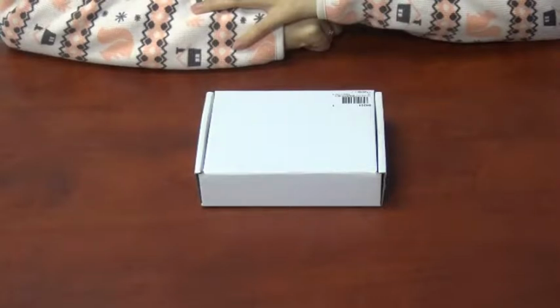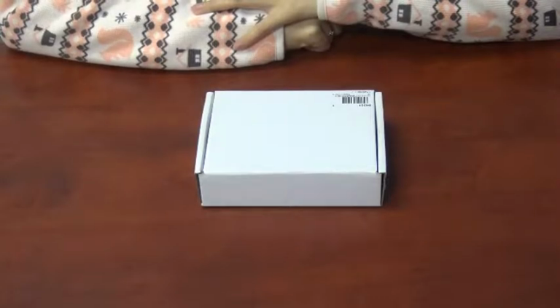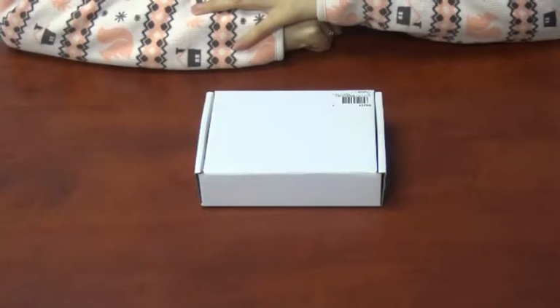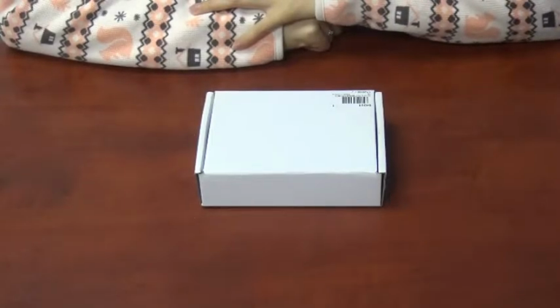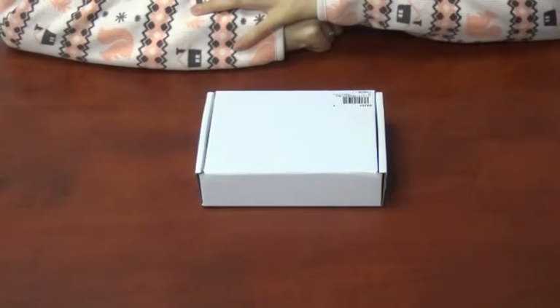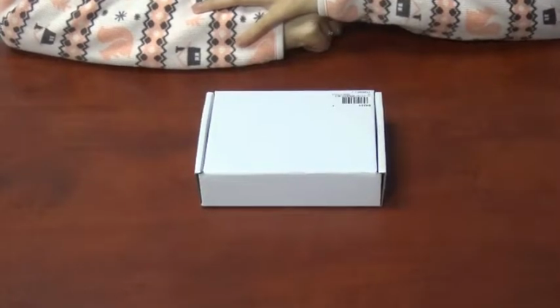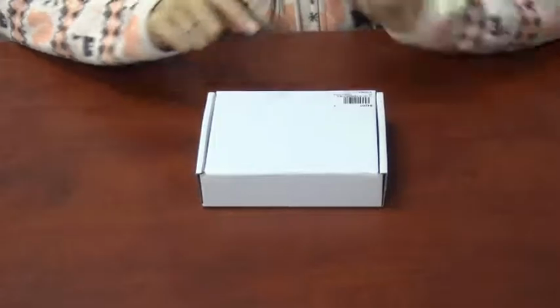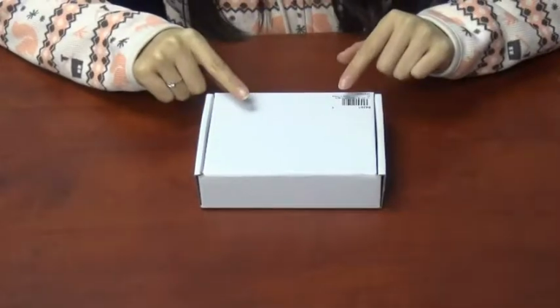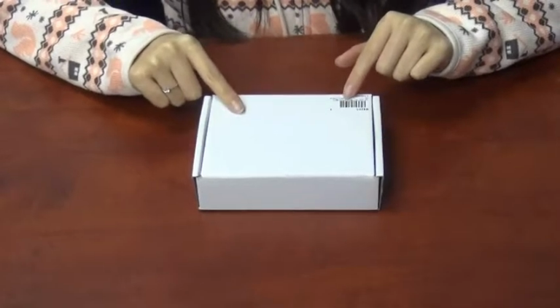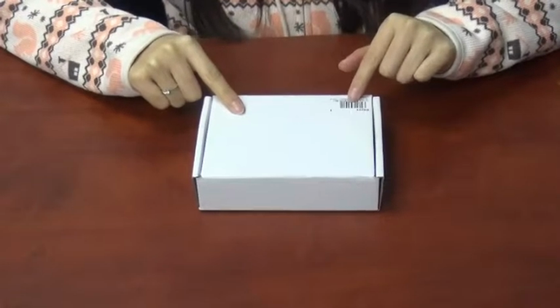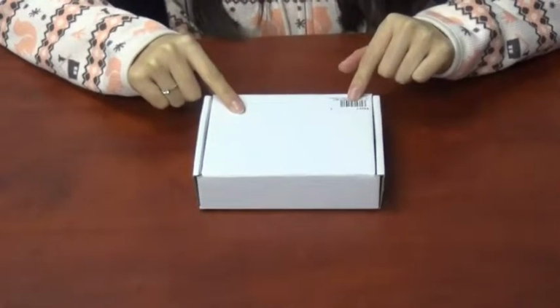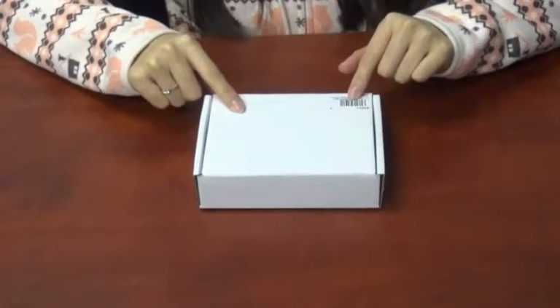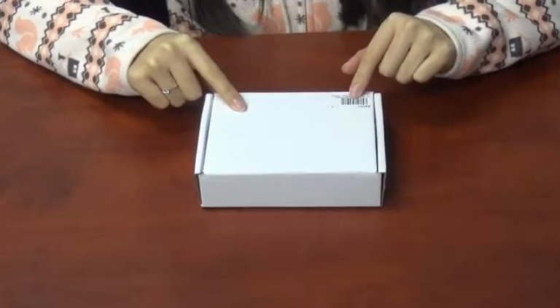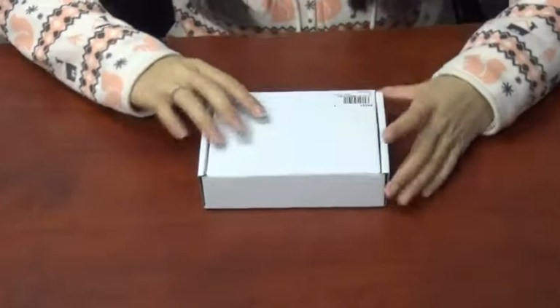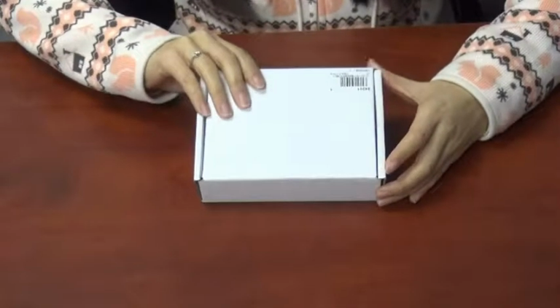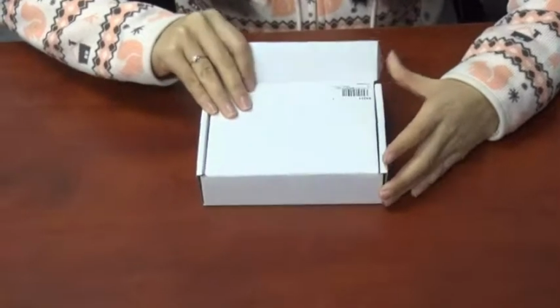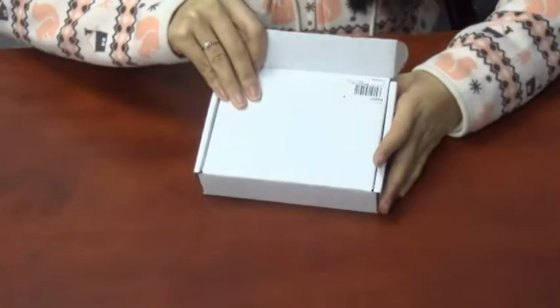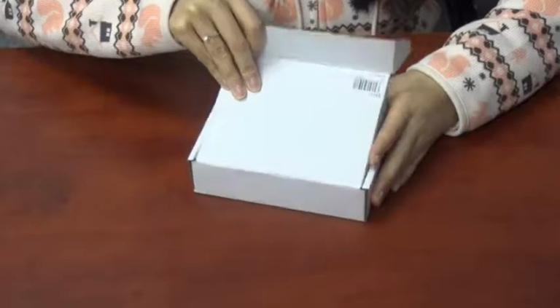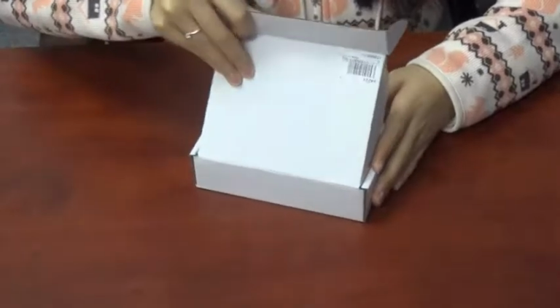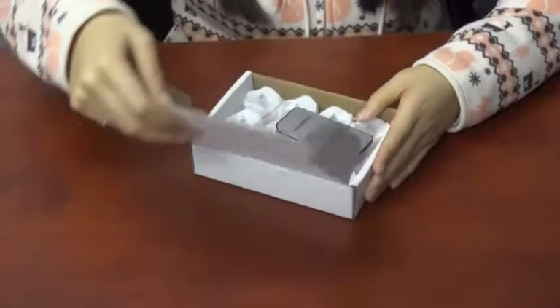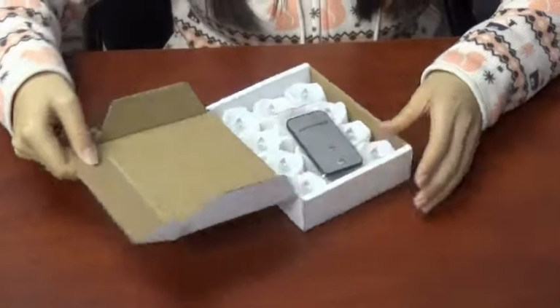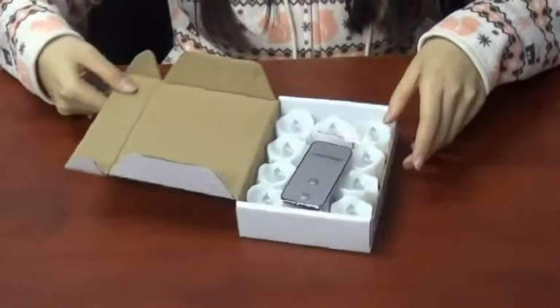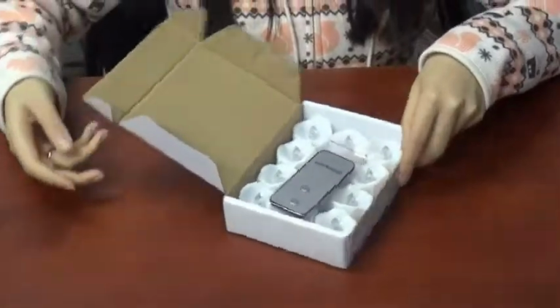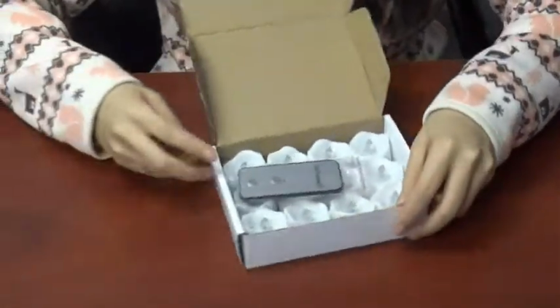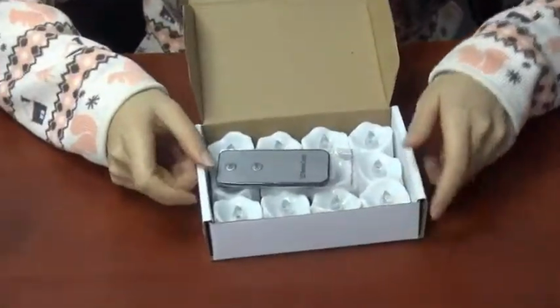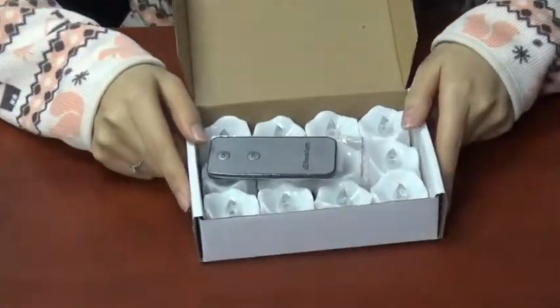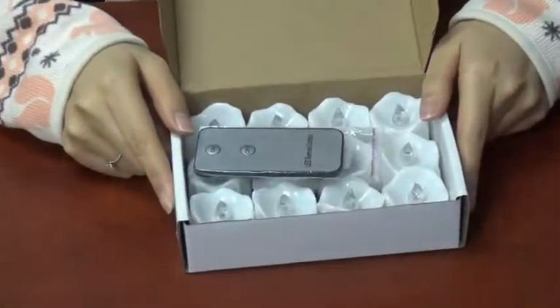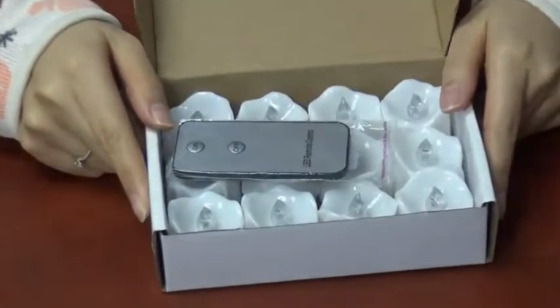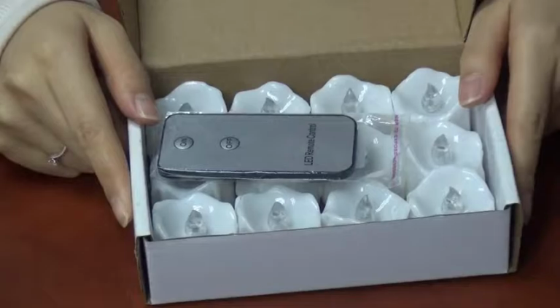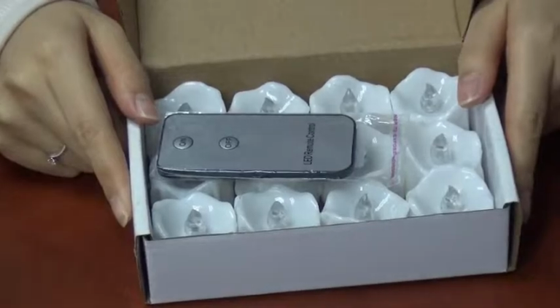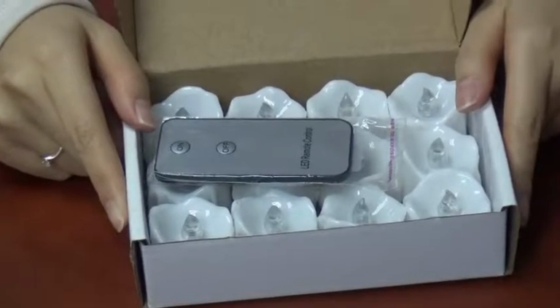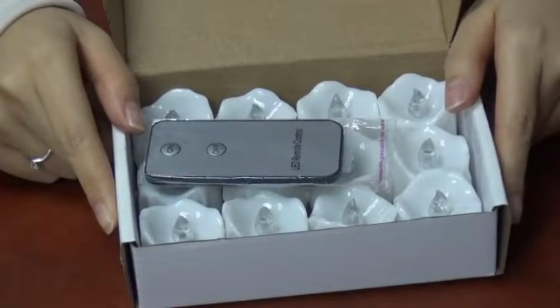Hi, today I will introduce this remote control flameless LED candle. Open the box. There are 12 pieces candle lights.